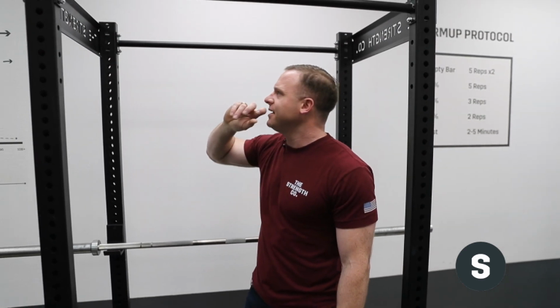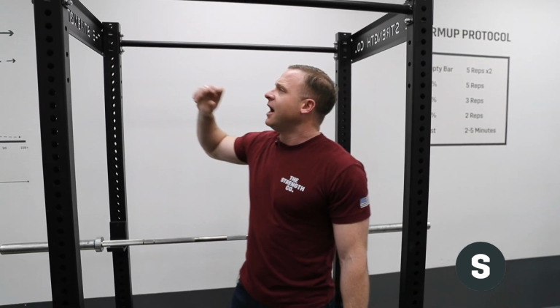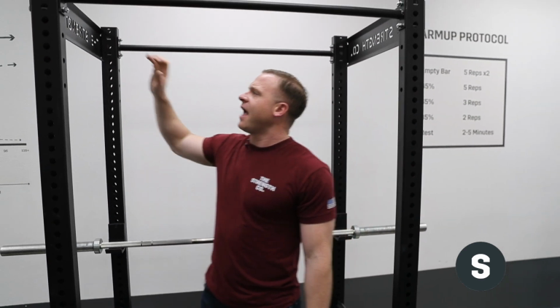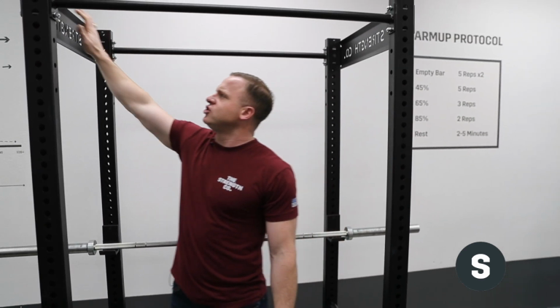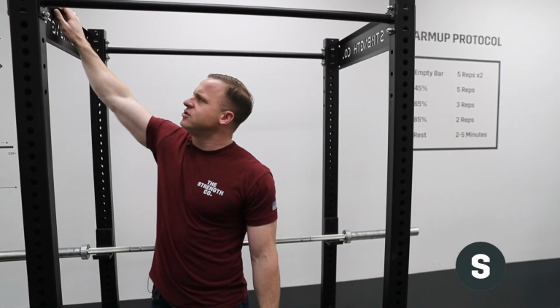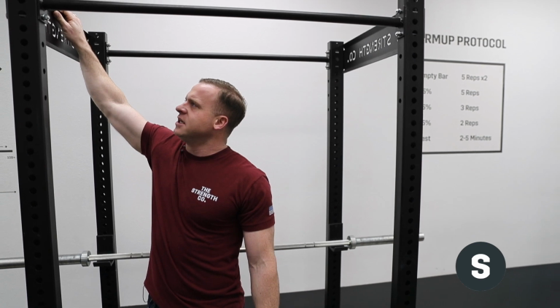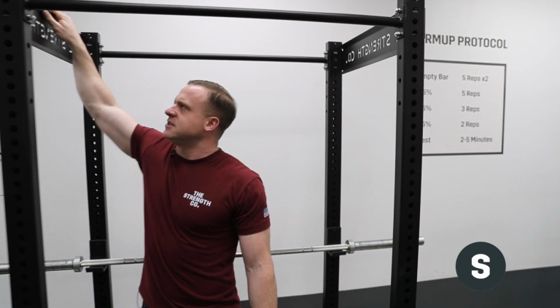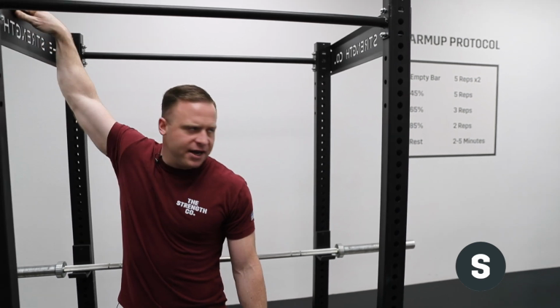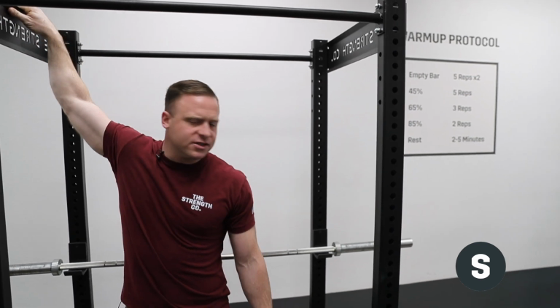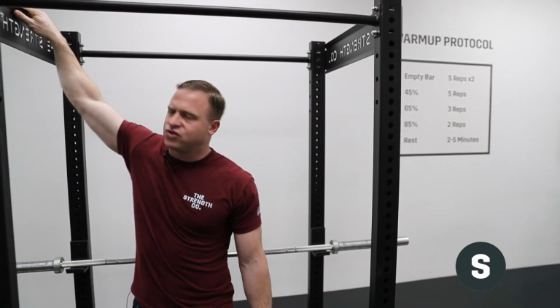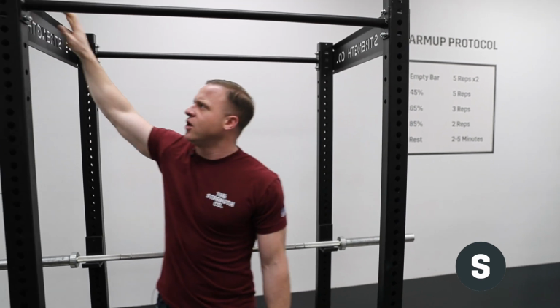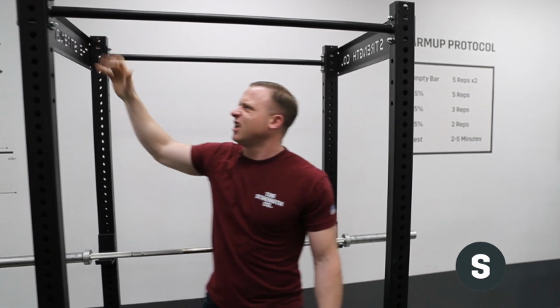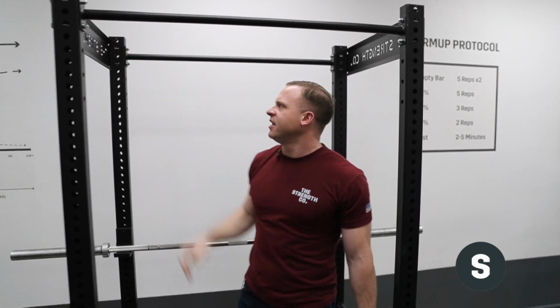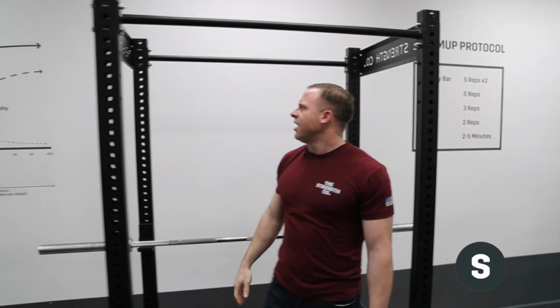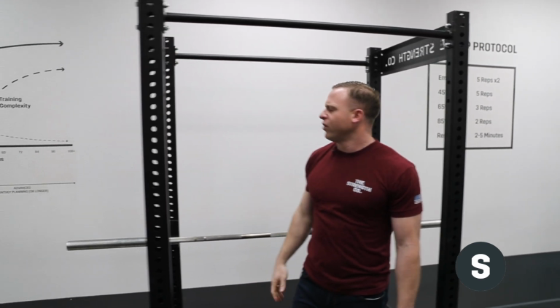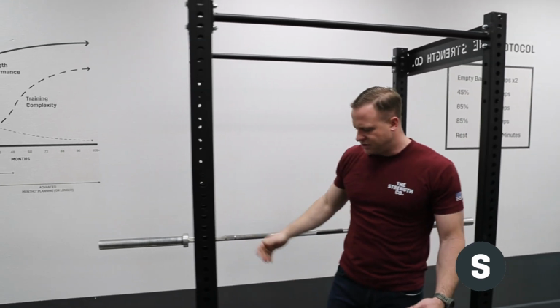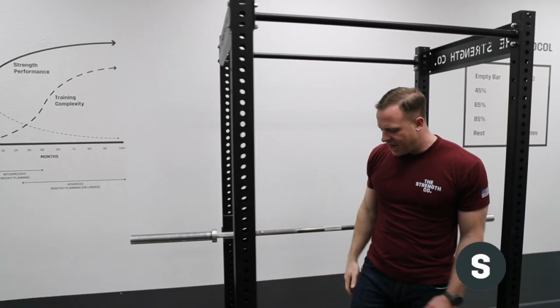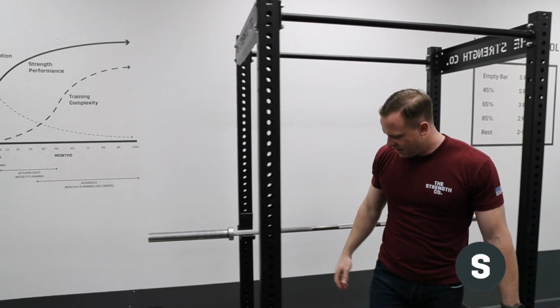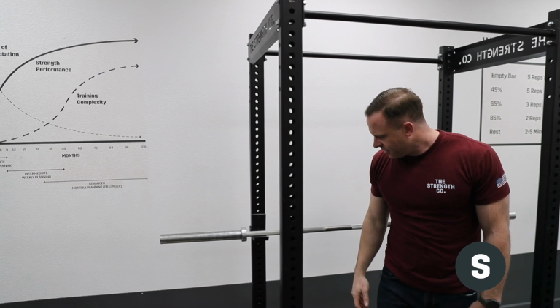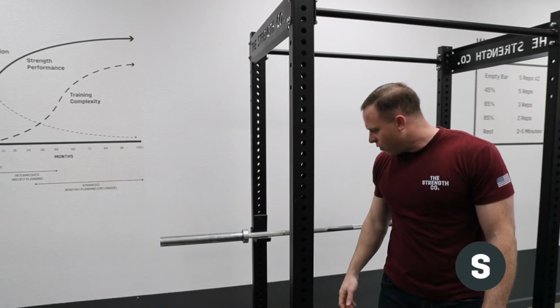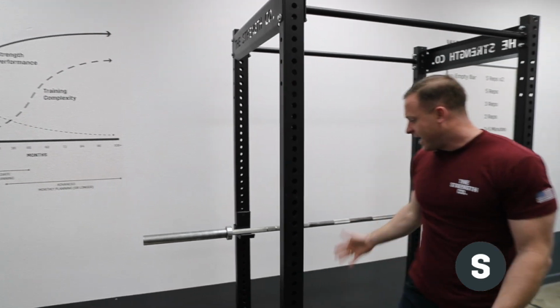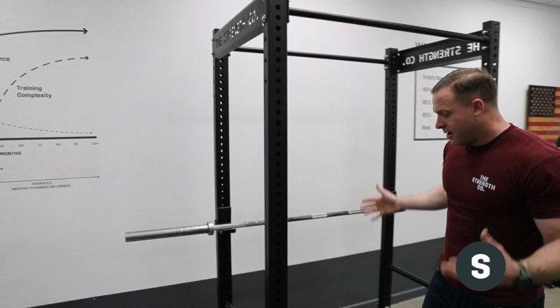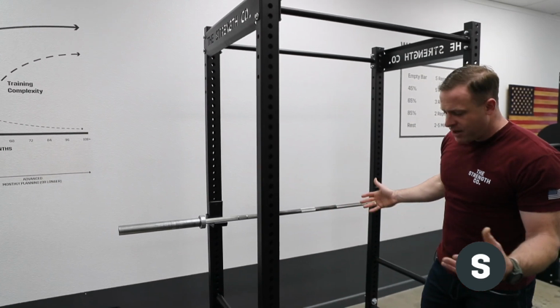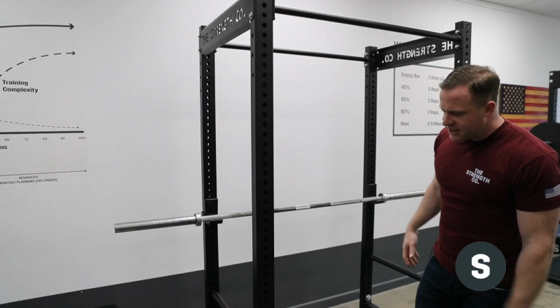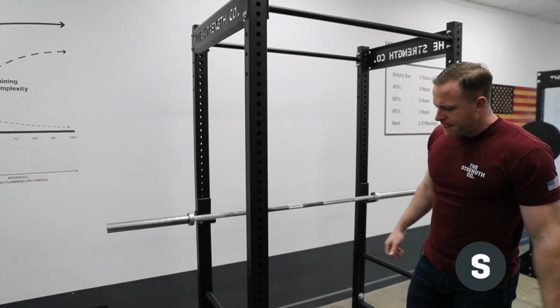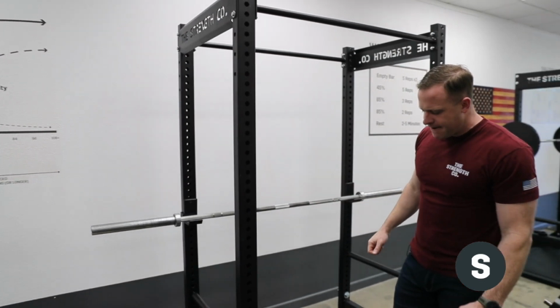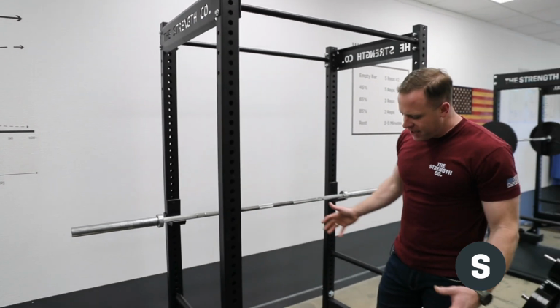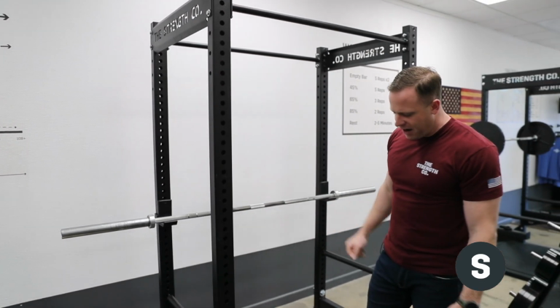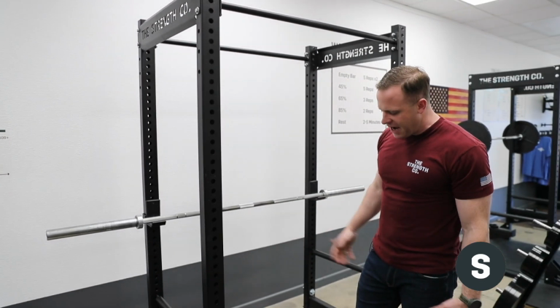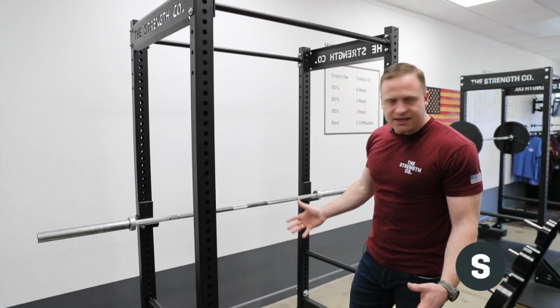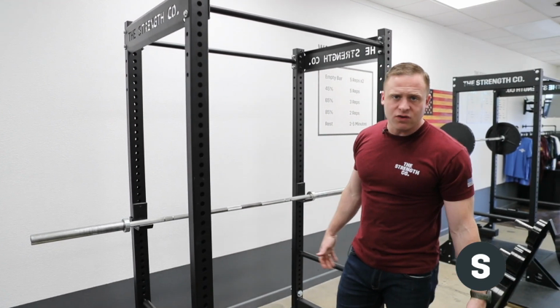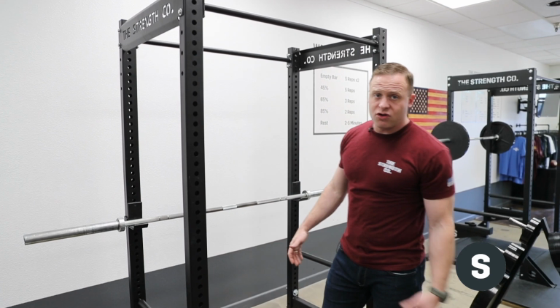The pull-up bars are the same — same diameter, same bolt-together design. We changed the side panels that say 'The Strength Co' just a little bit, but that's really just cosmetic design stuff.